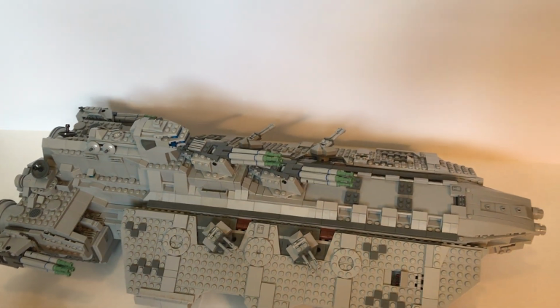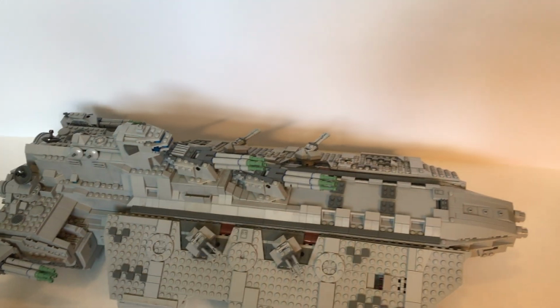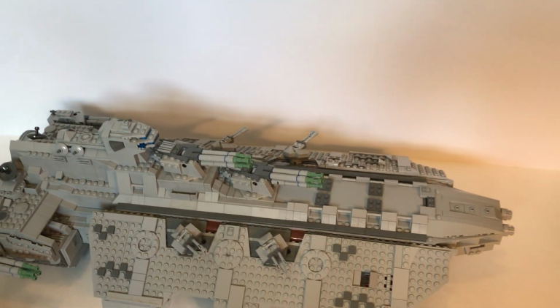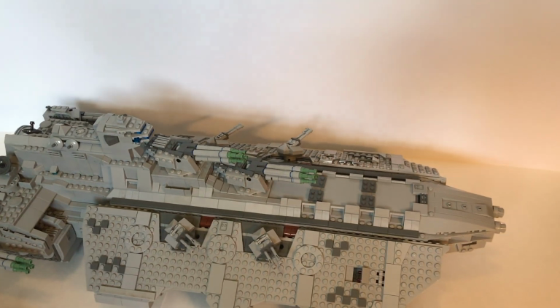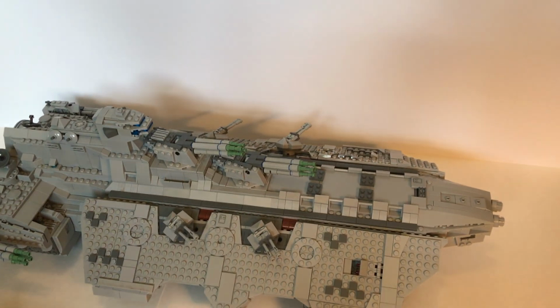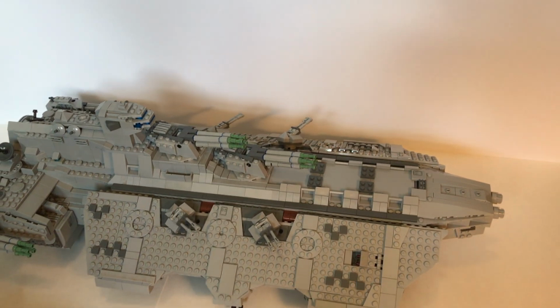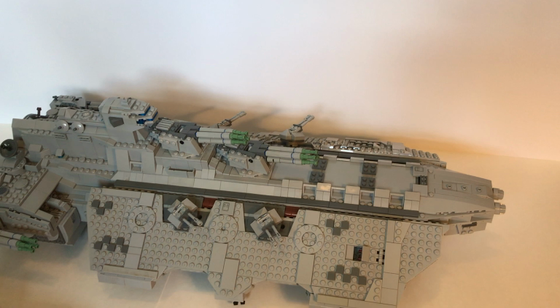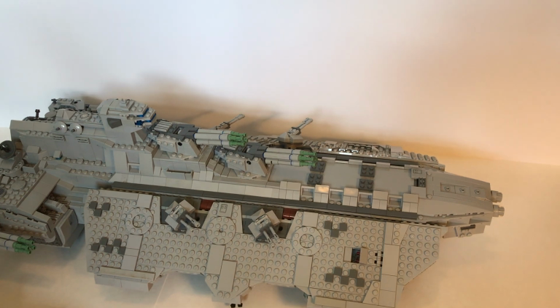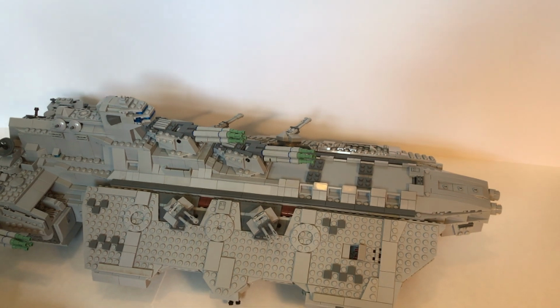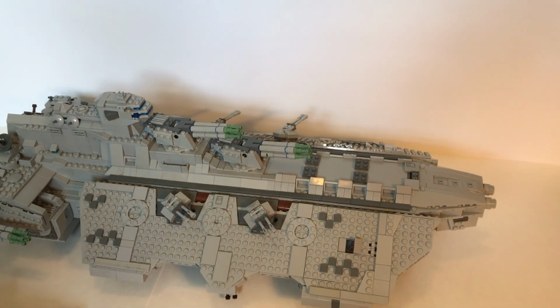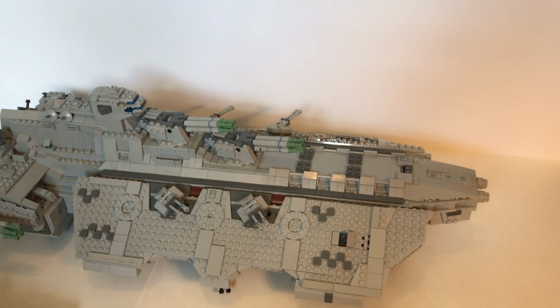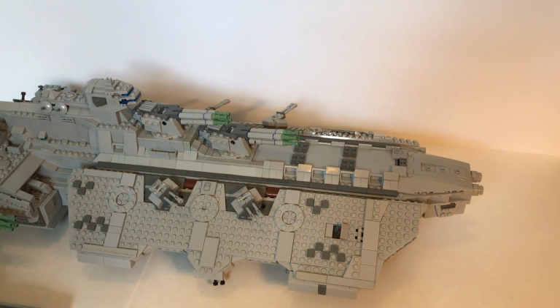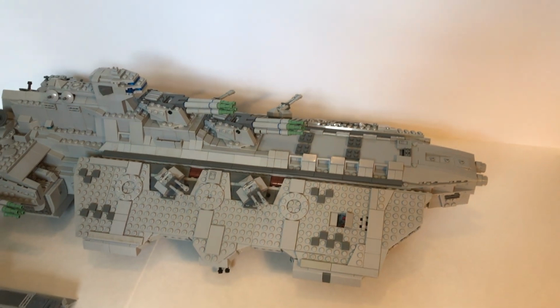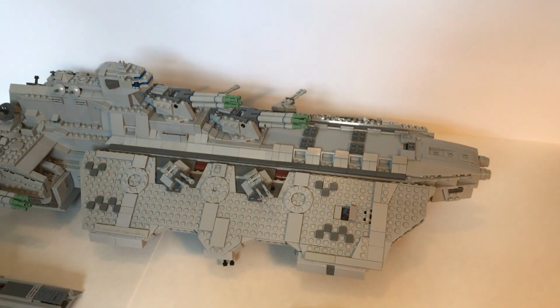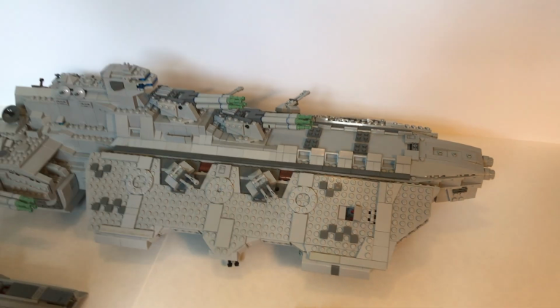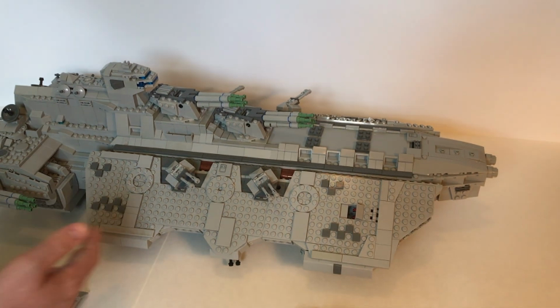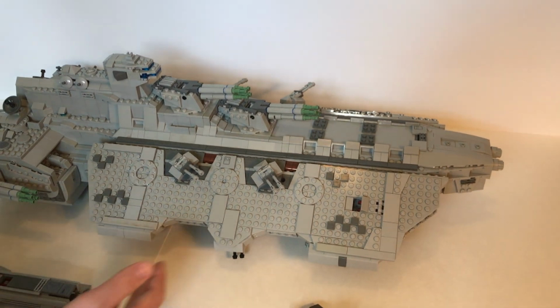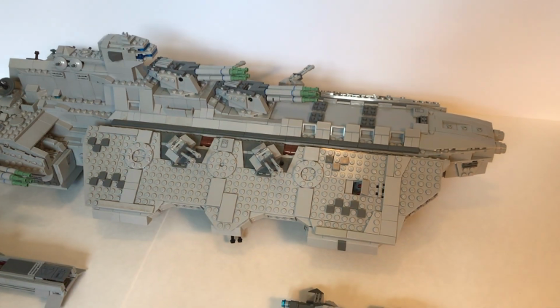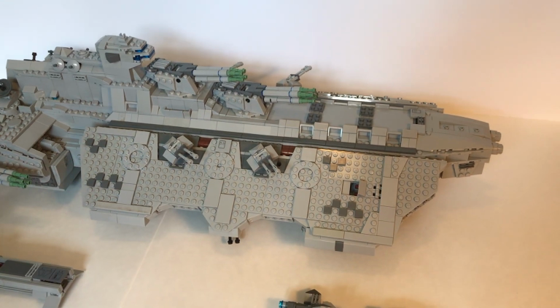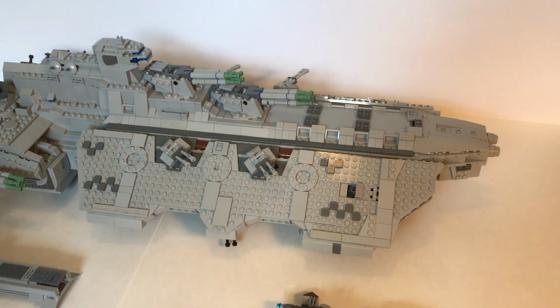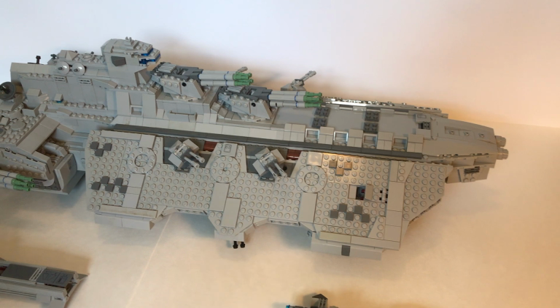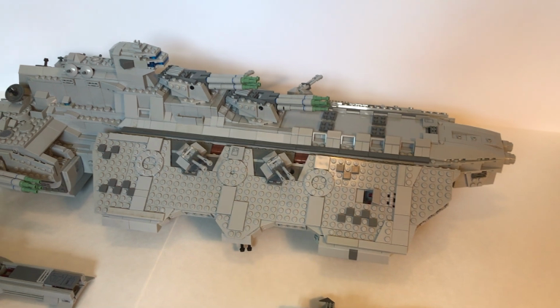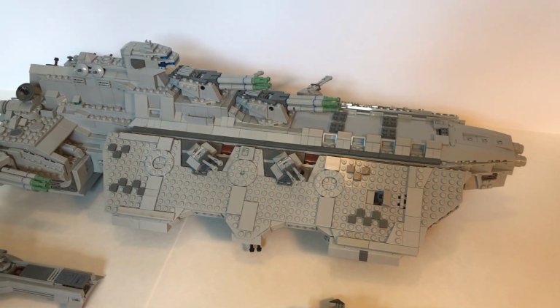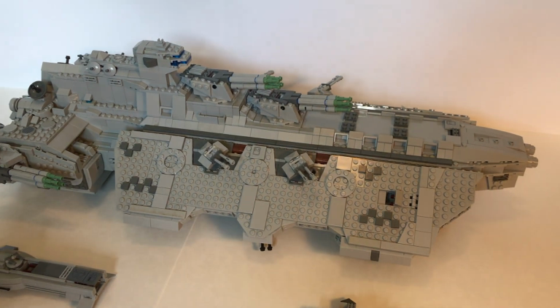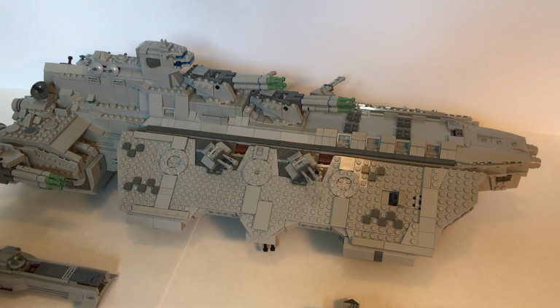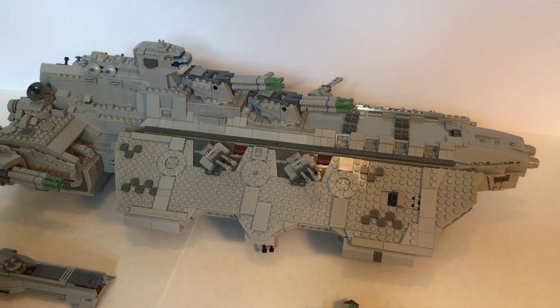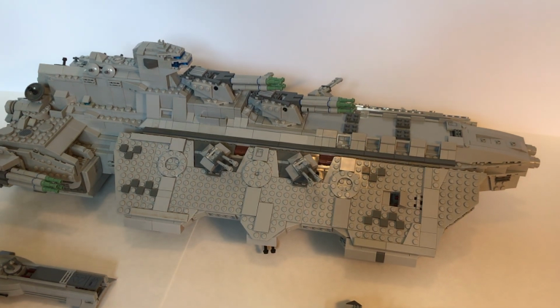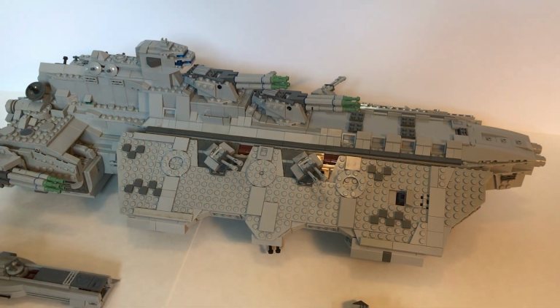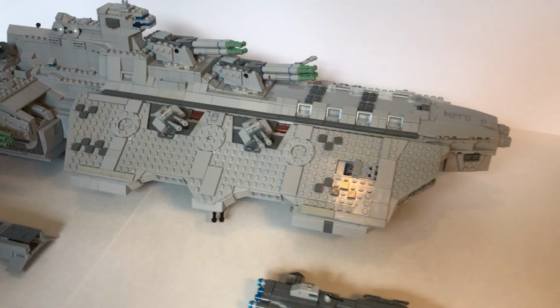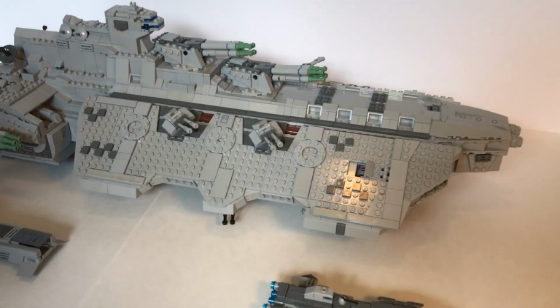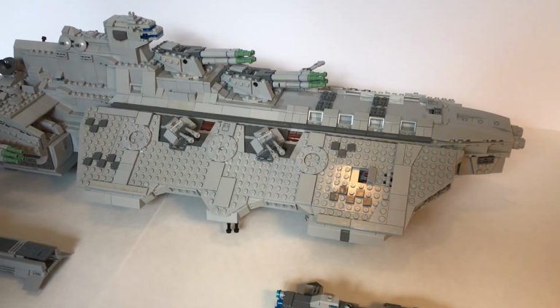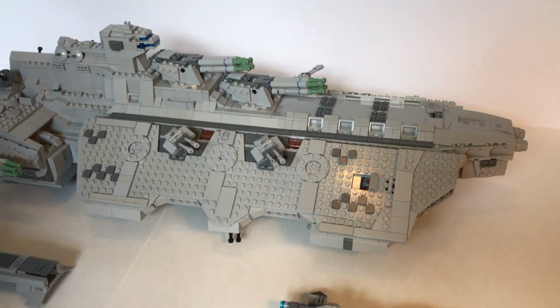...the UNSC Spirit of Fire from Halo Wars. This influenced design led to the slanted sides here, as well as the rear engine section, which was loosely modeled after the Spirit of Fire. So now let's just go over the spaceship design a little bit.